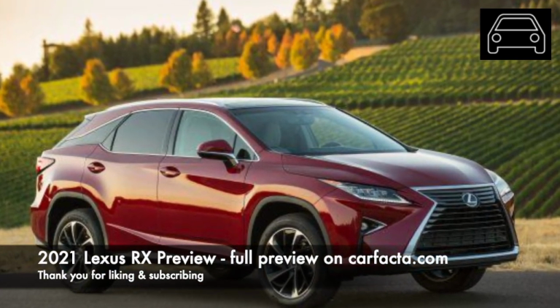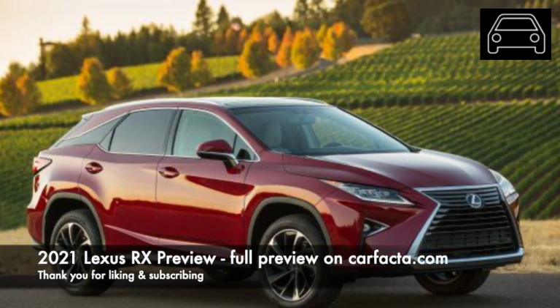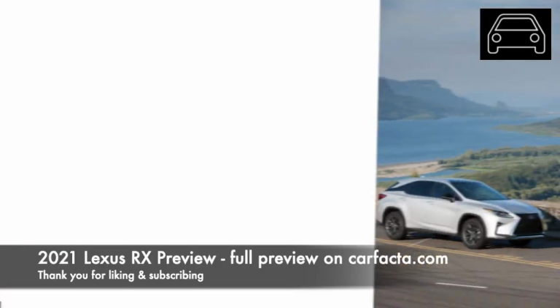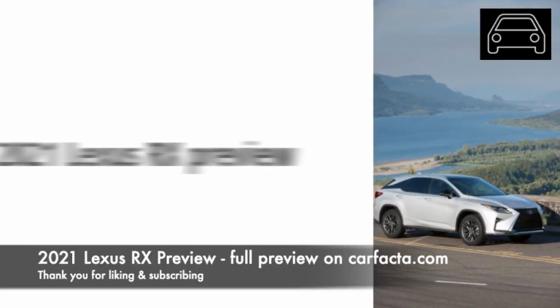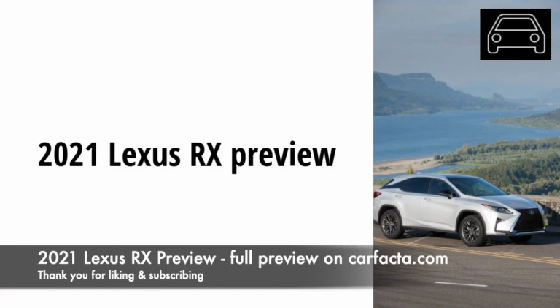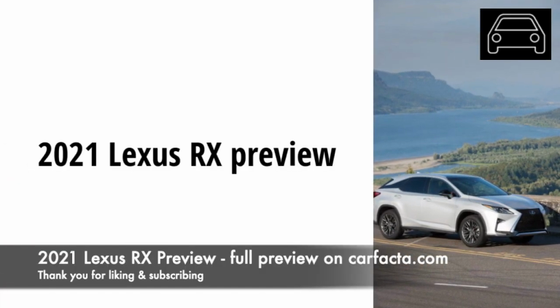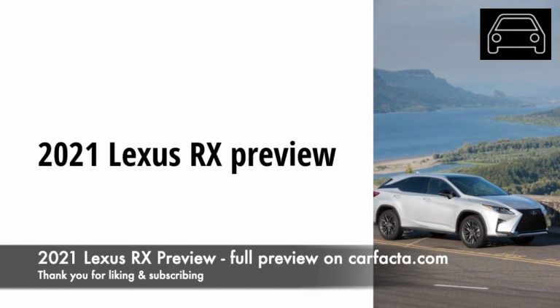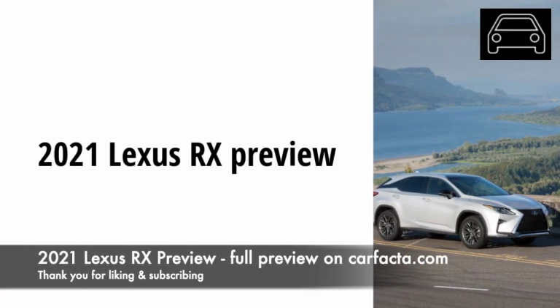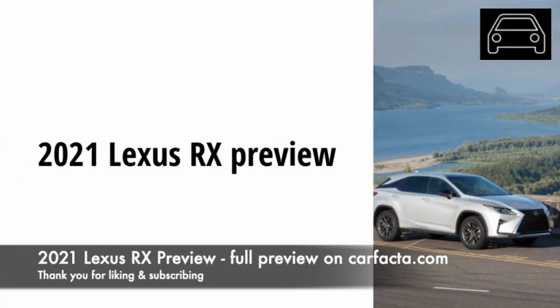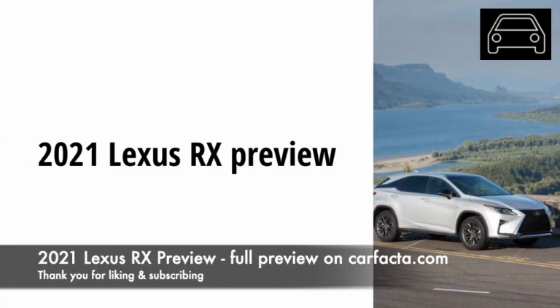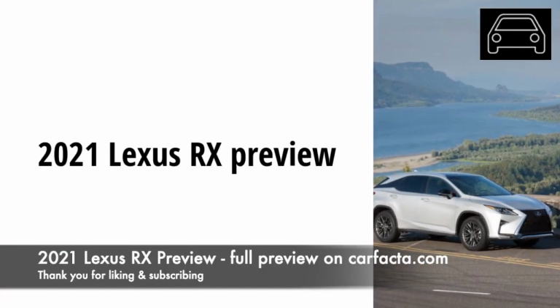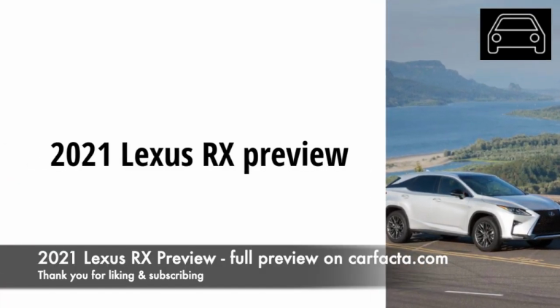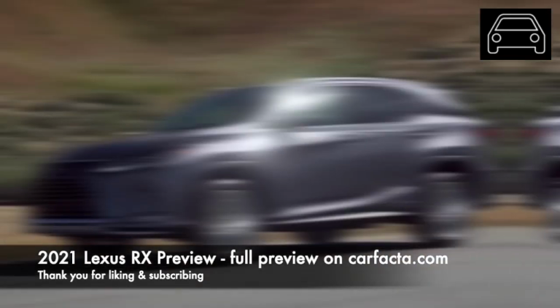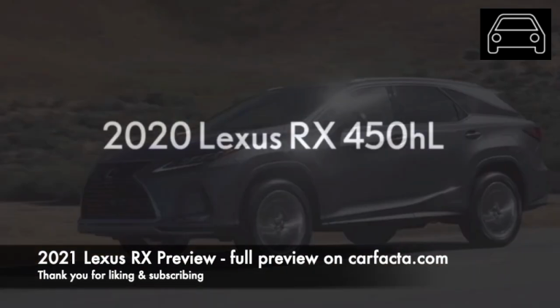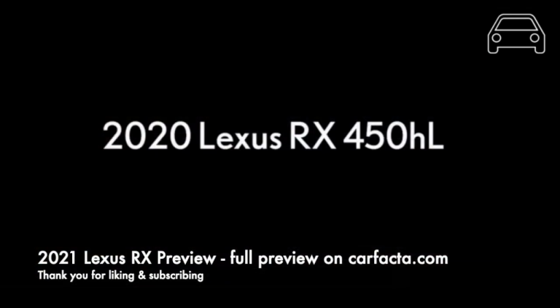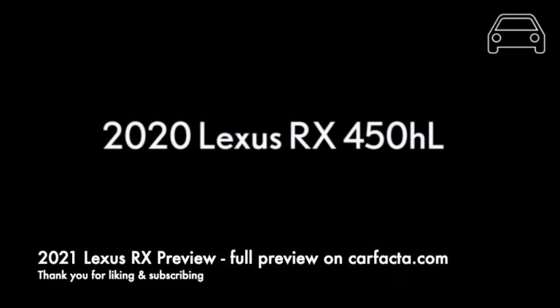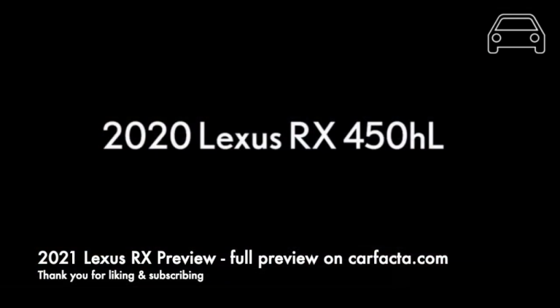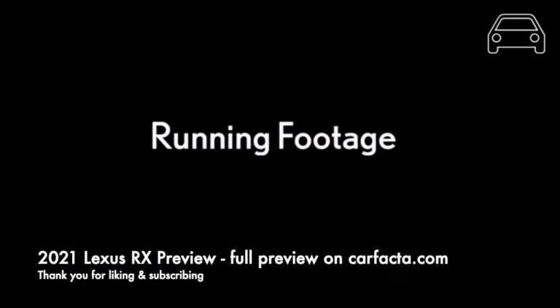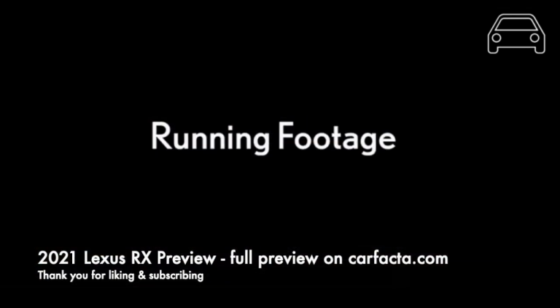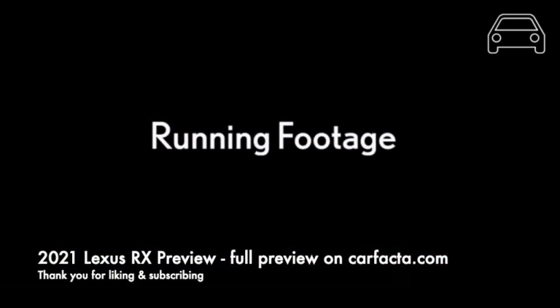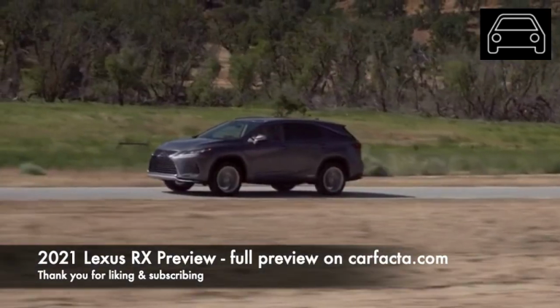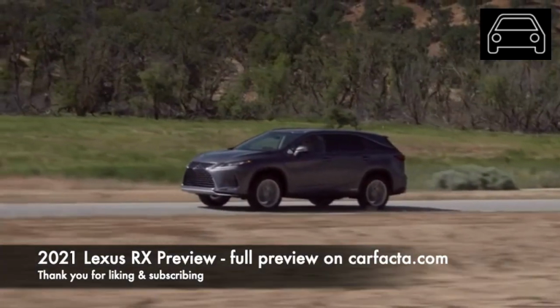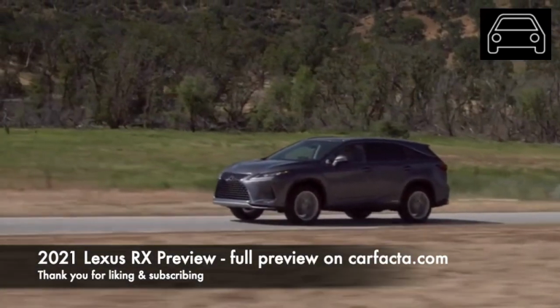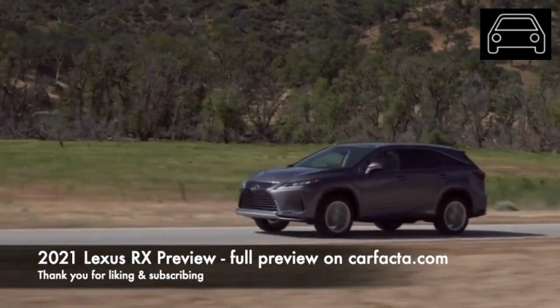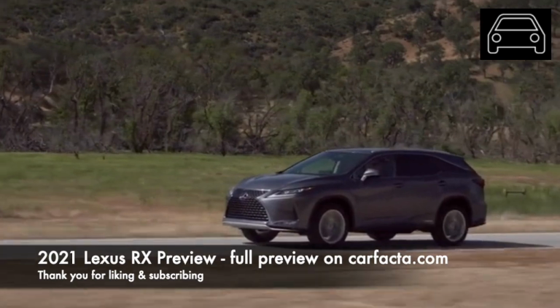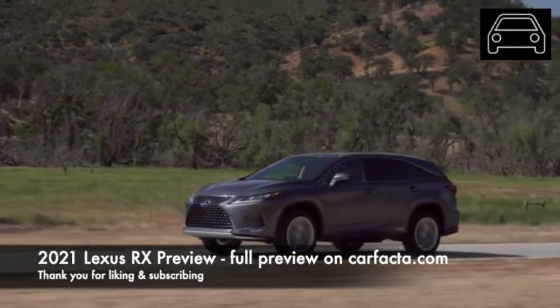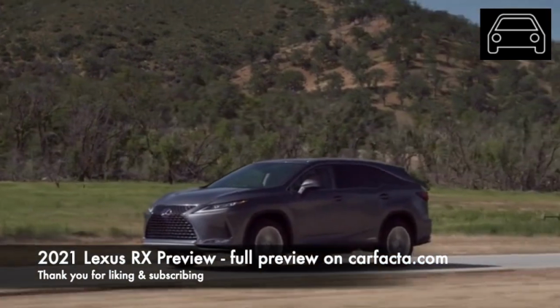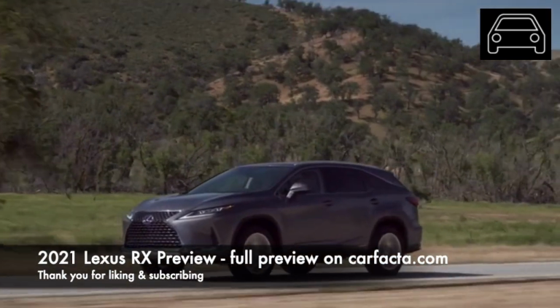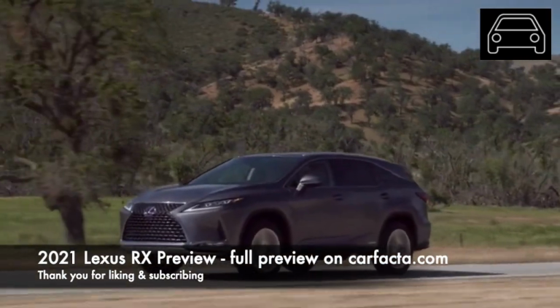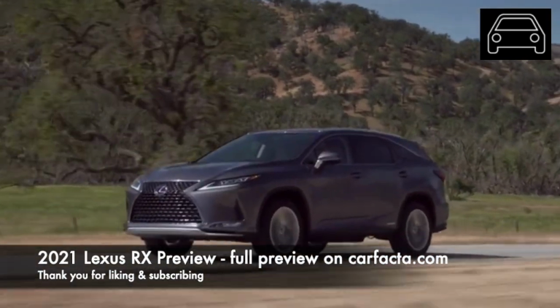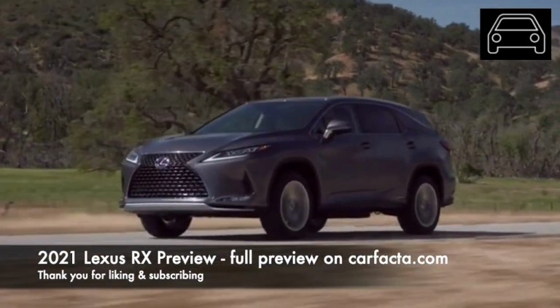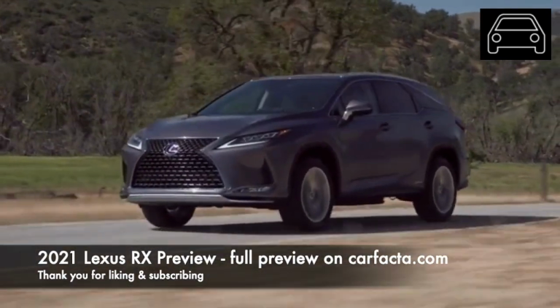If you are a big fan of Lexus, then you know that the RX mid-size crossover SUV is one of its most popular models. For over 20 years, the RX has won legions of fans due to the vehicle's sleek design, luxurious interior, and its reputation for reliability.